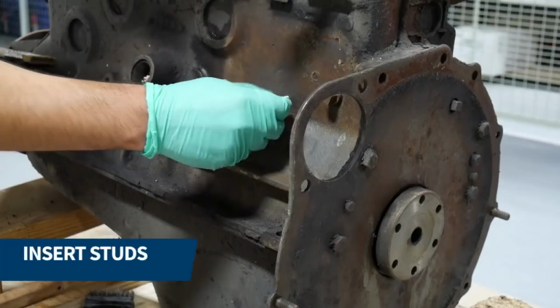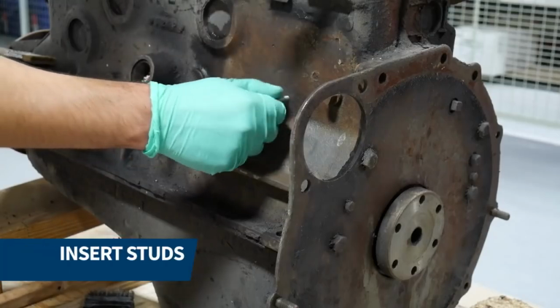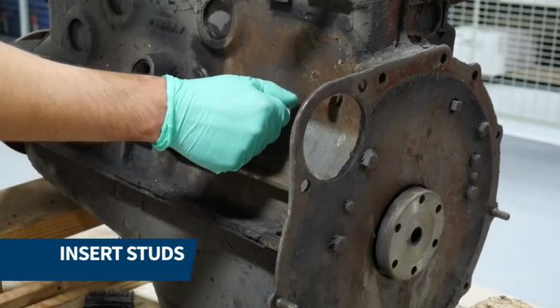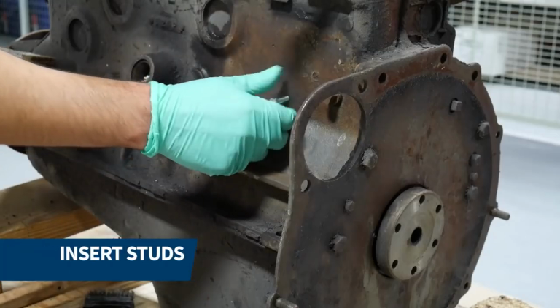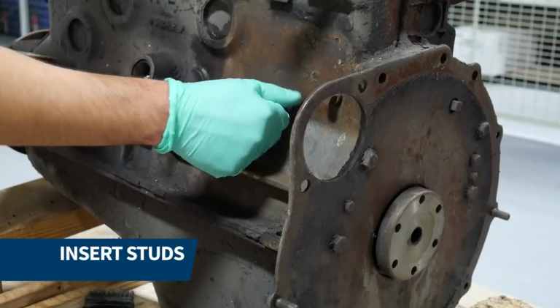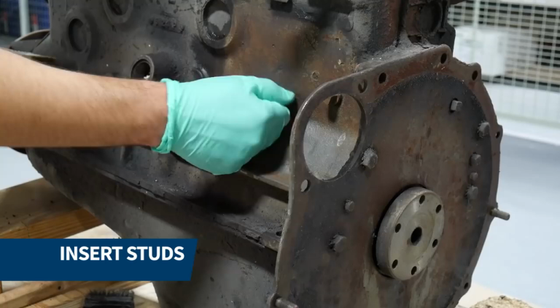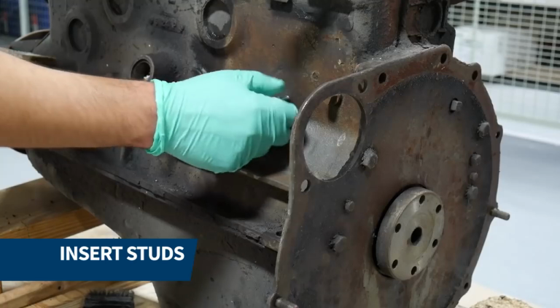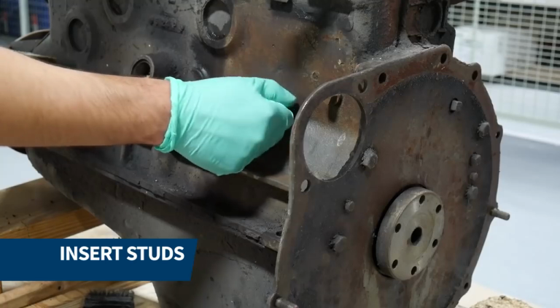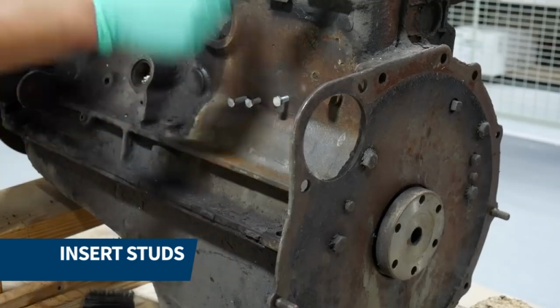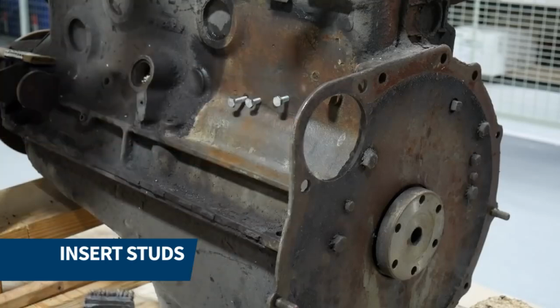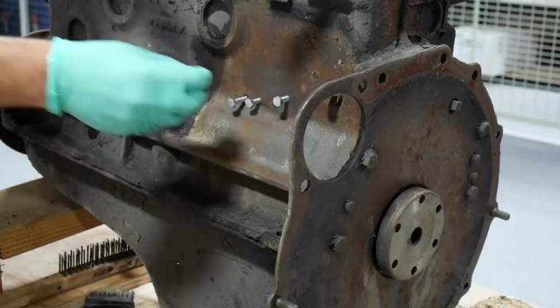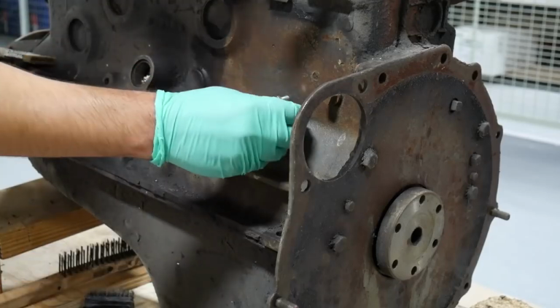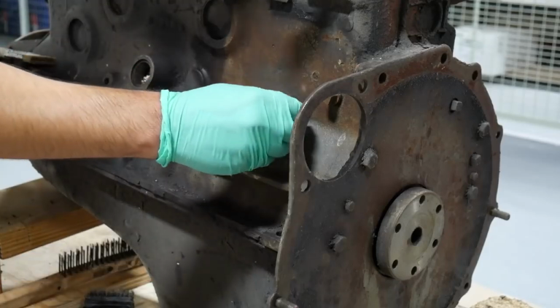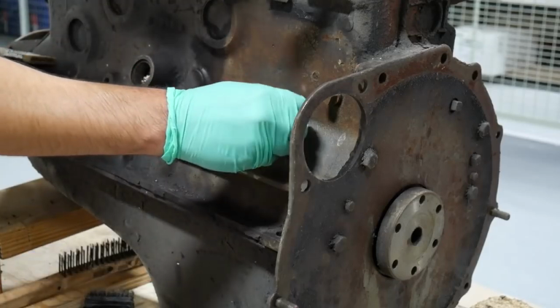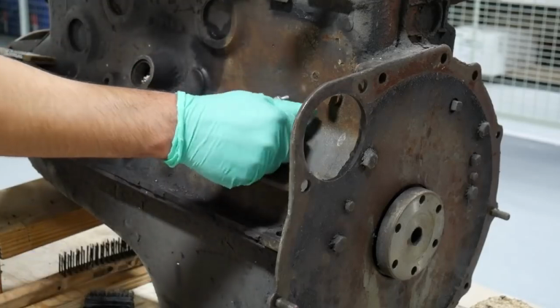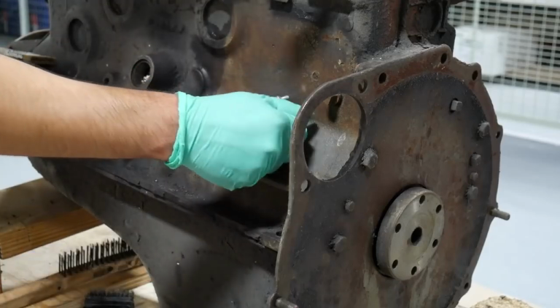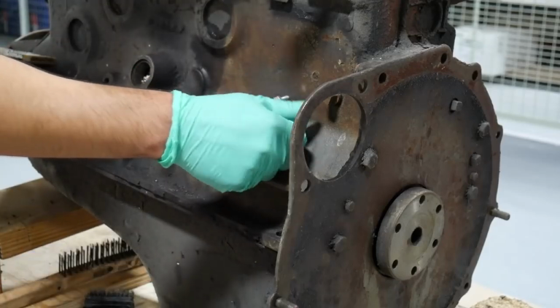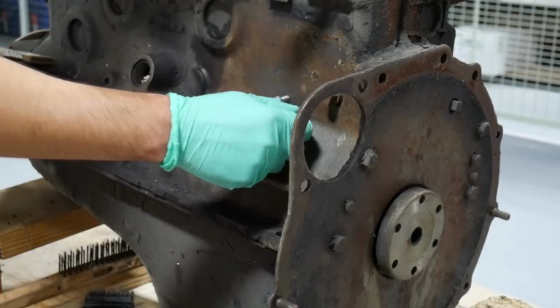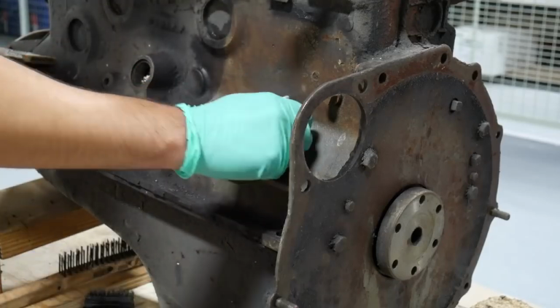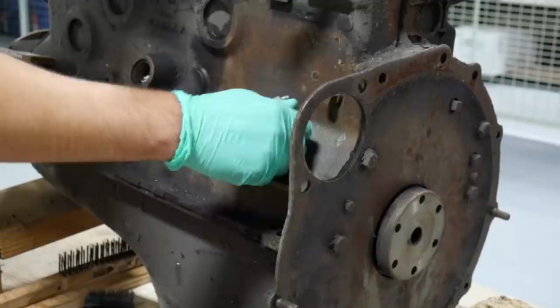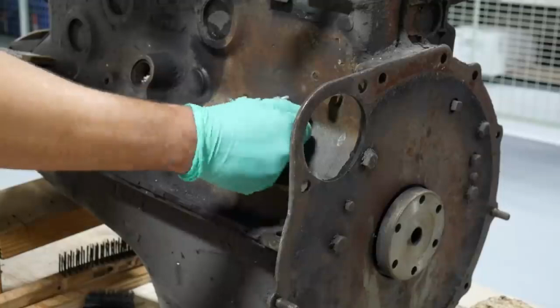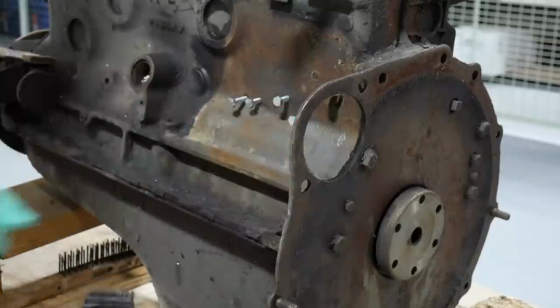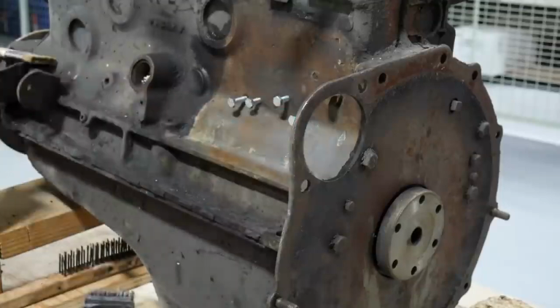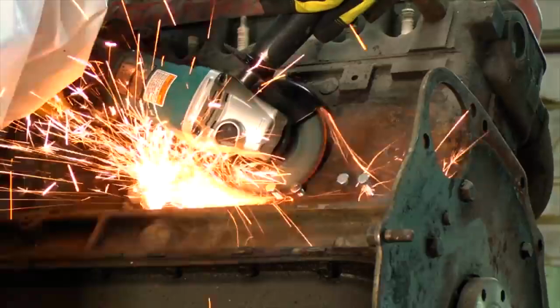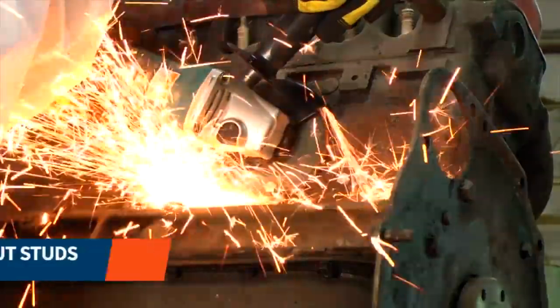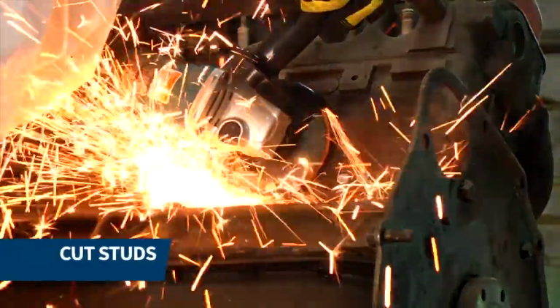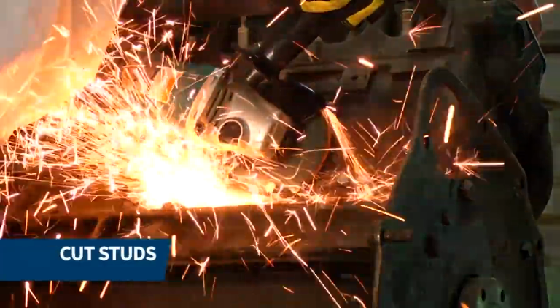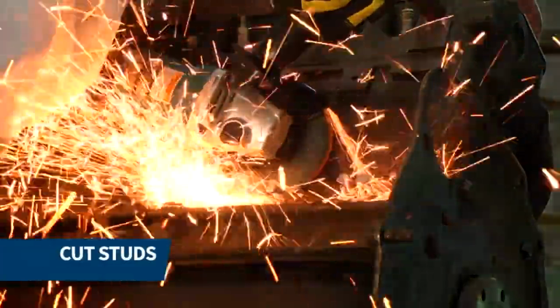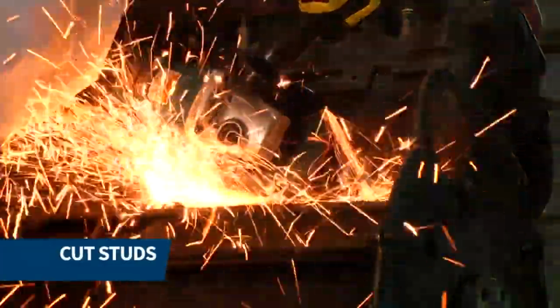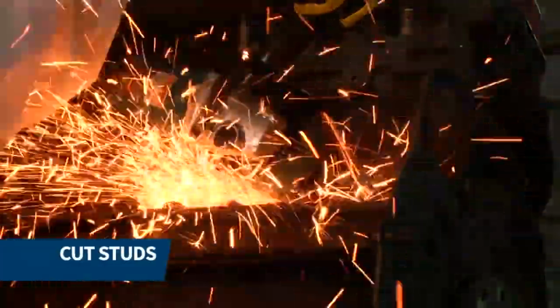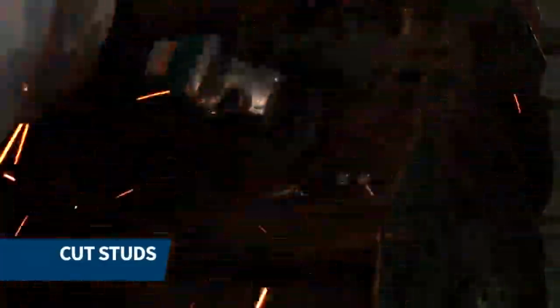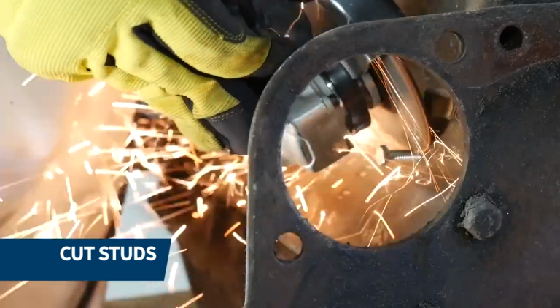We proceeded to tap all of the holes and insert the studs. Using a grinder, we cut all the studs flush with the casing.